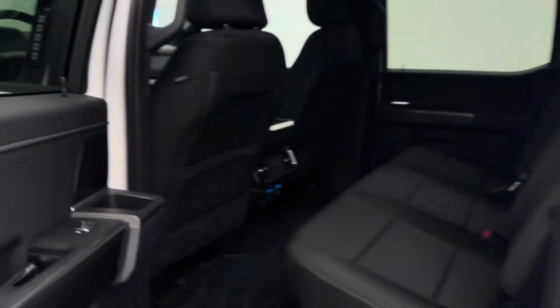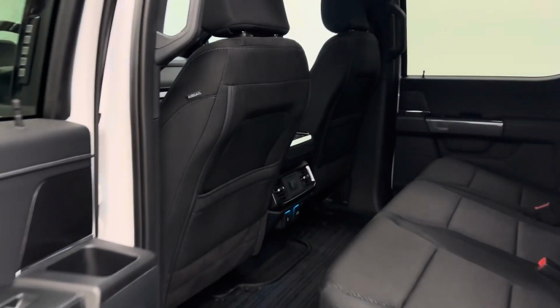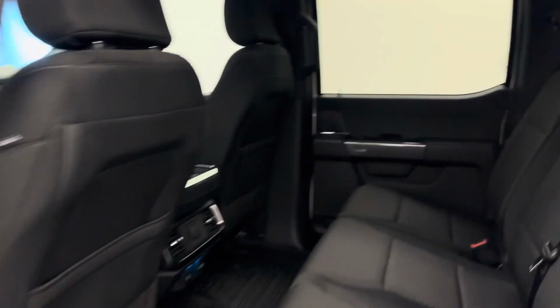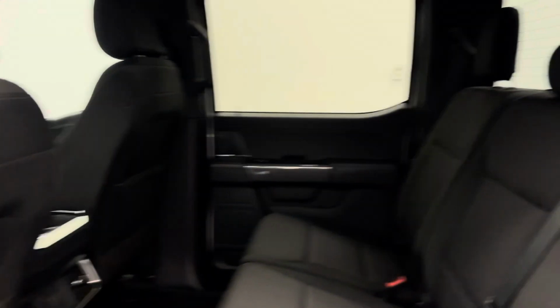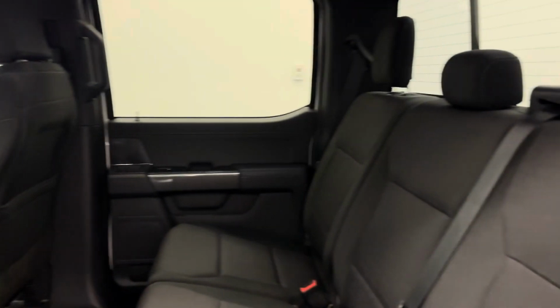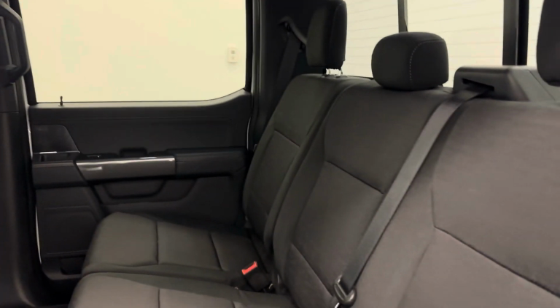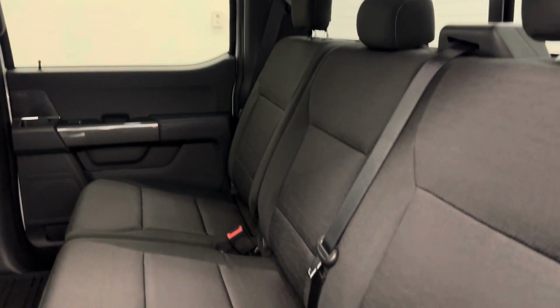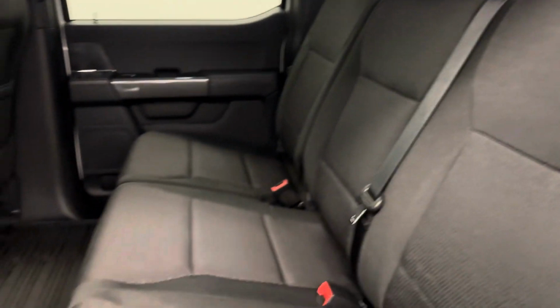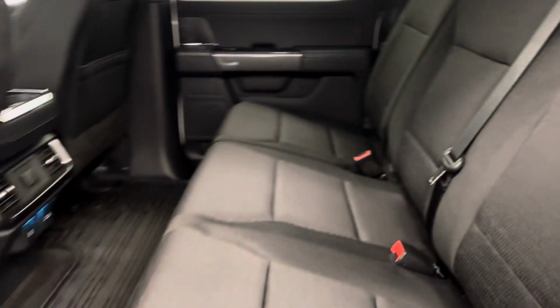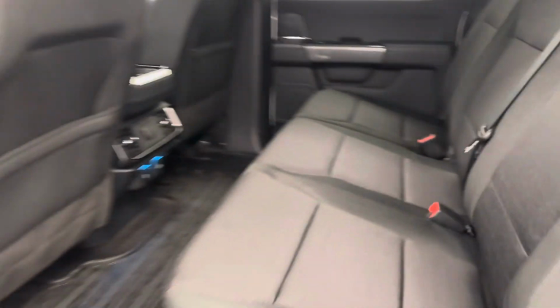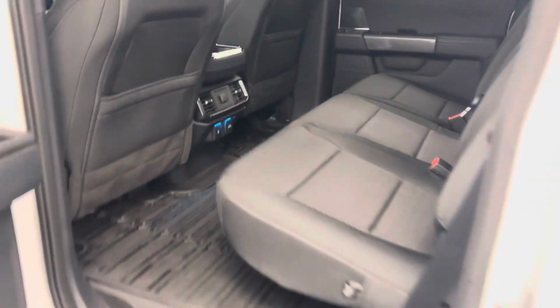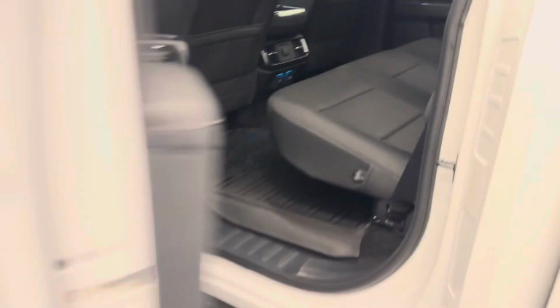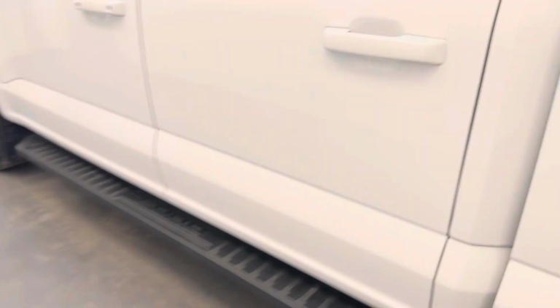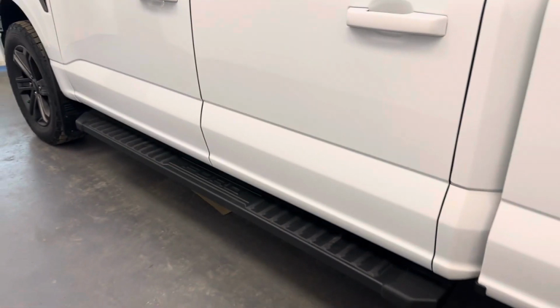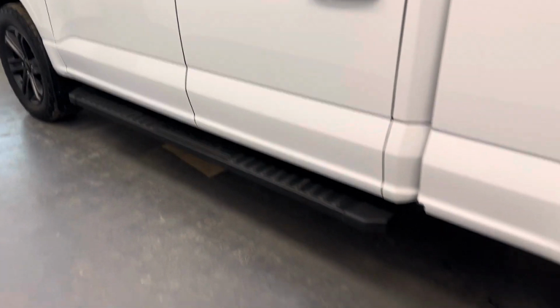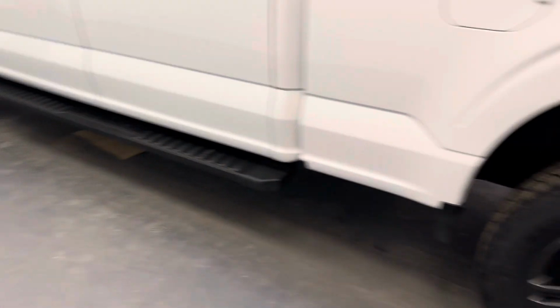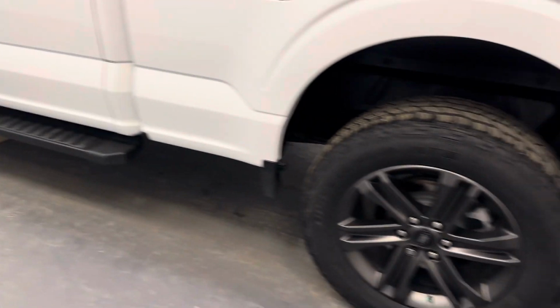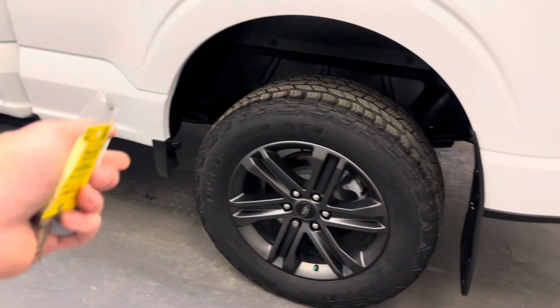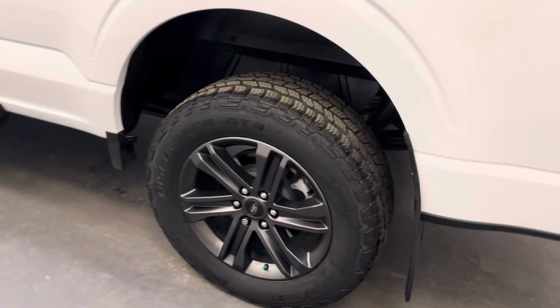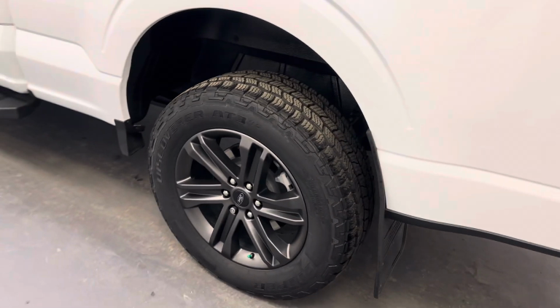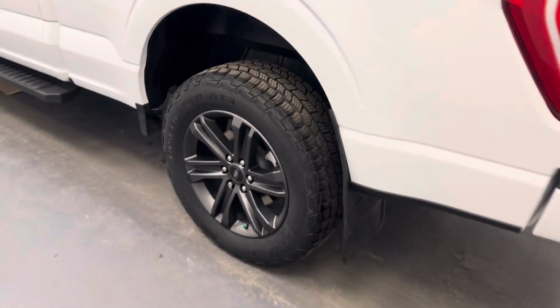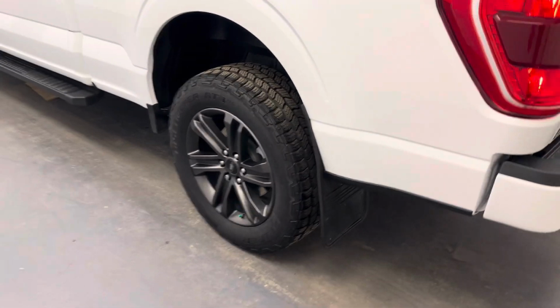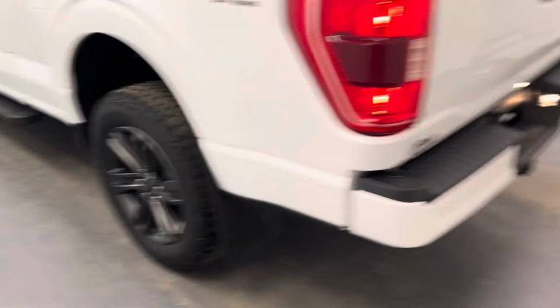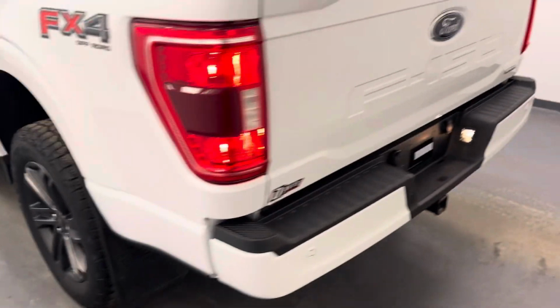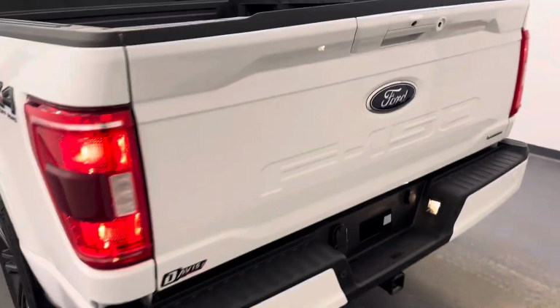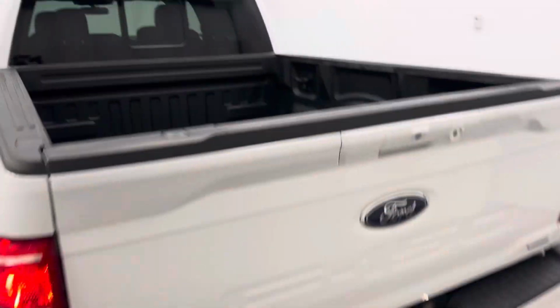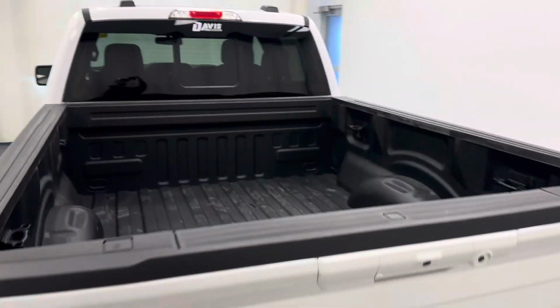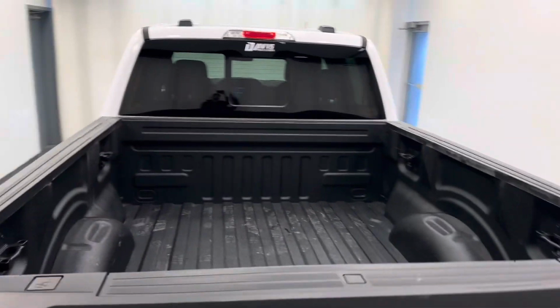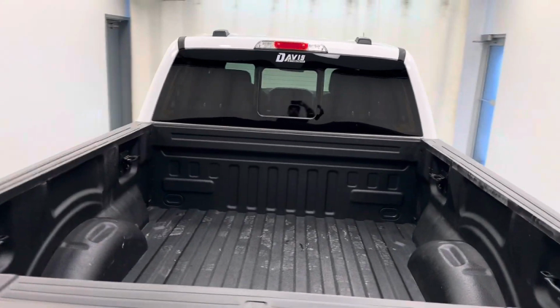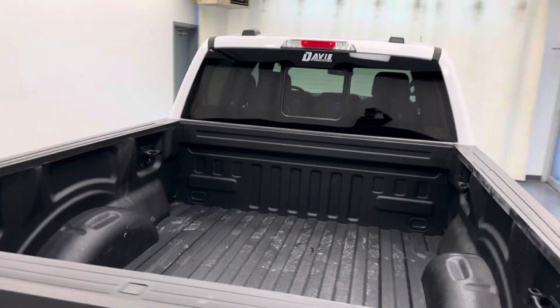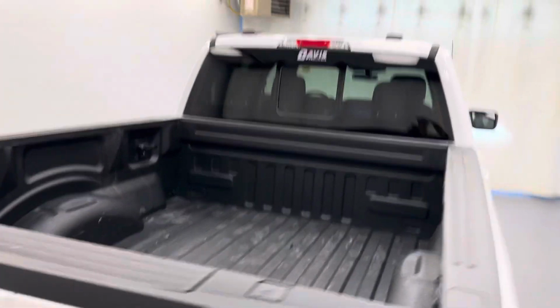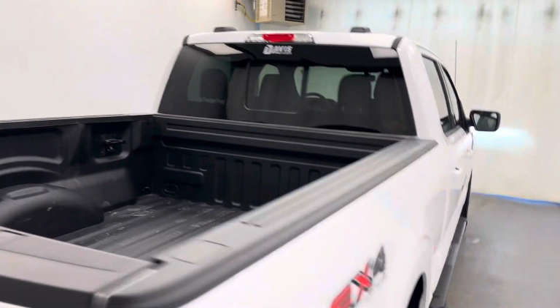Second row seating capacity for three. Stock running boards, nice gray alloy wheels. Comes with a spray-on box liner.